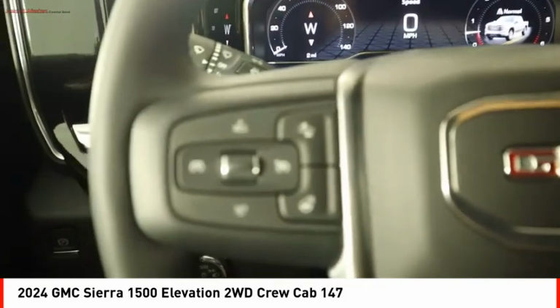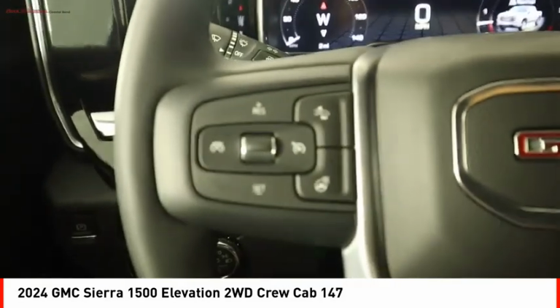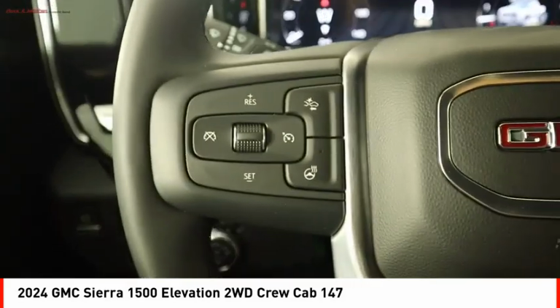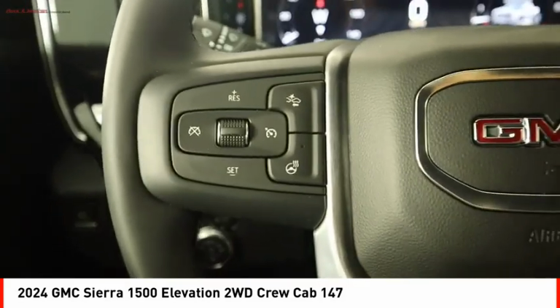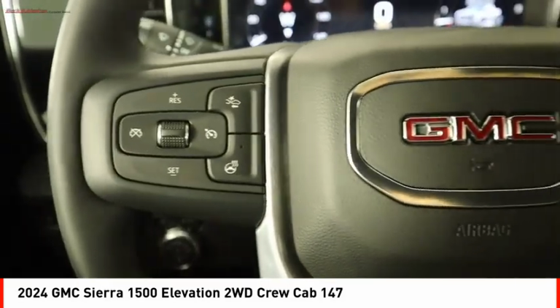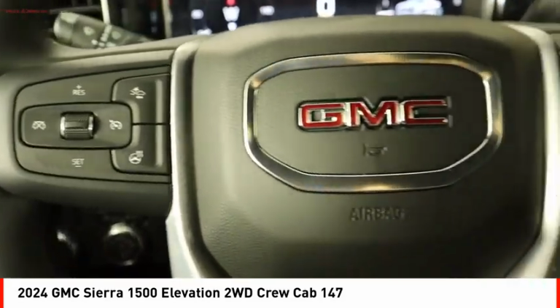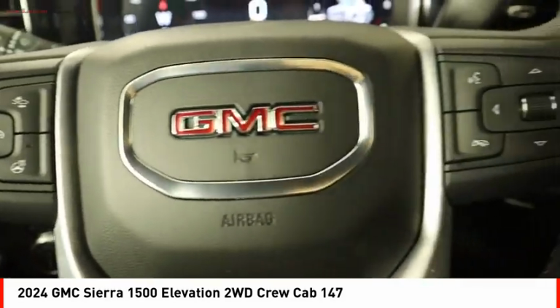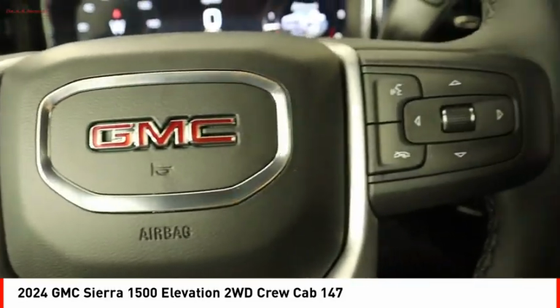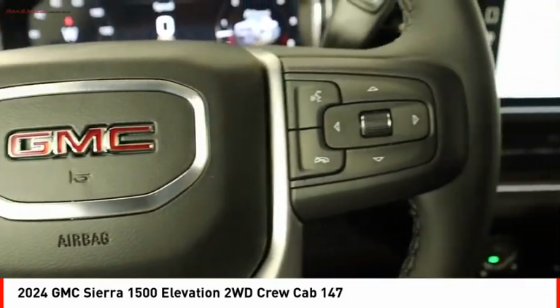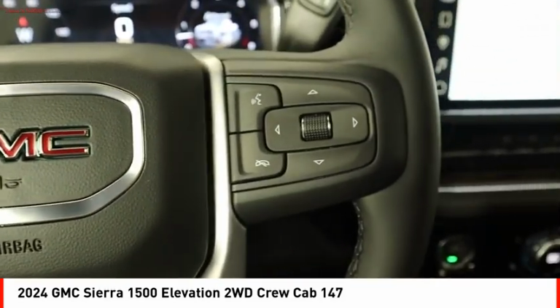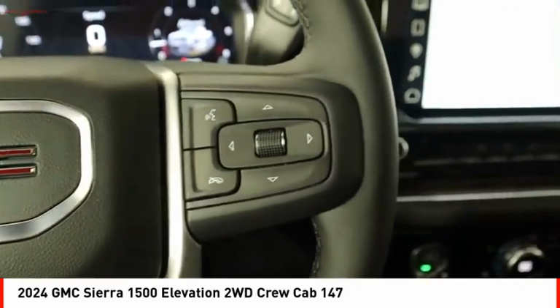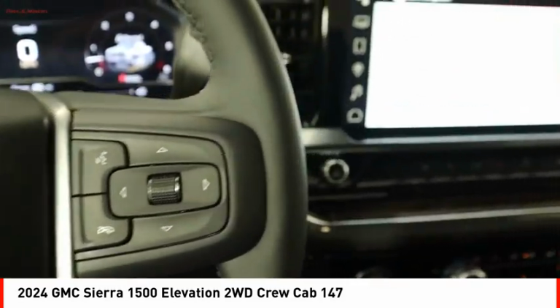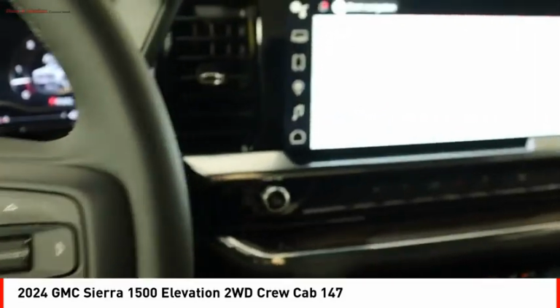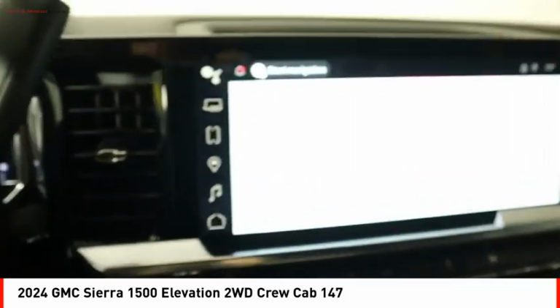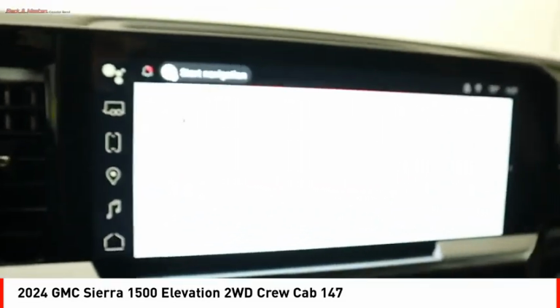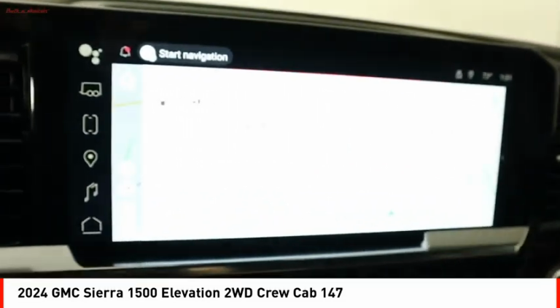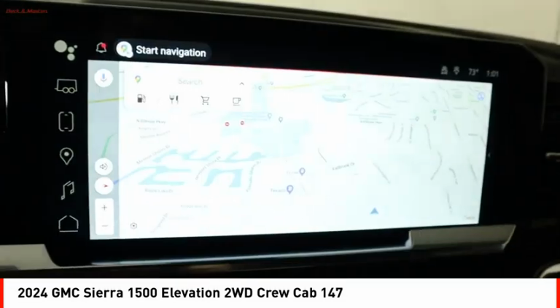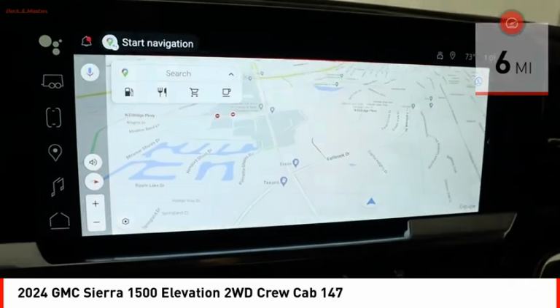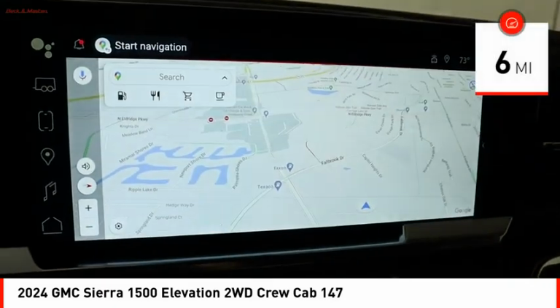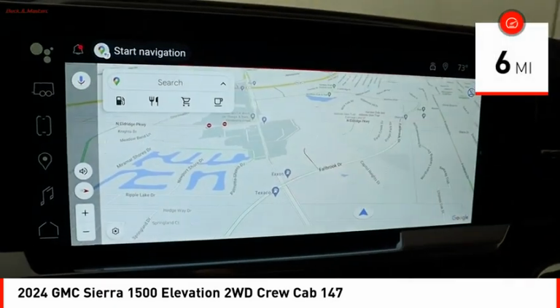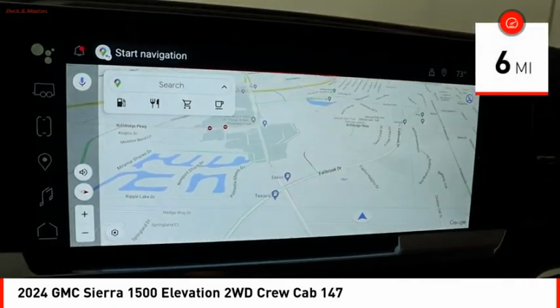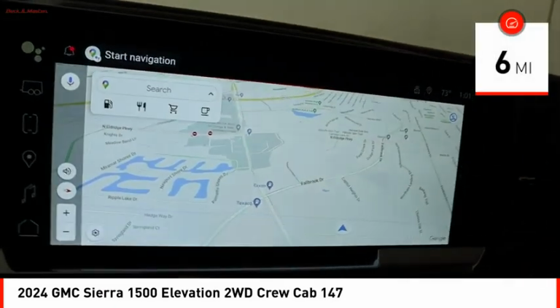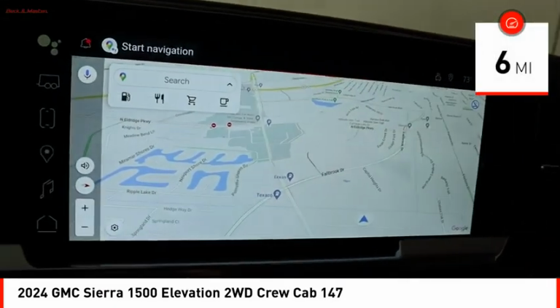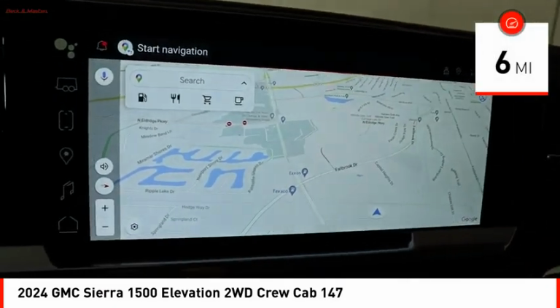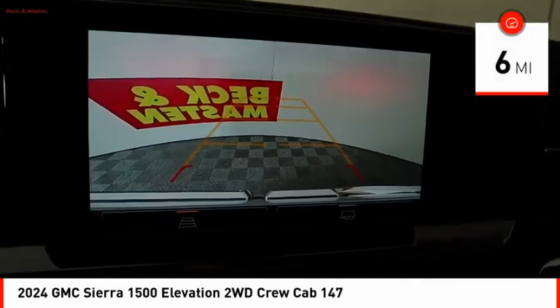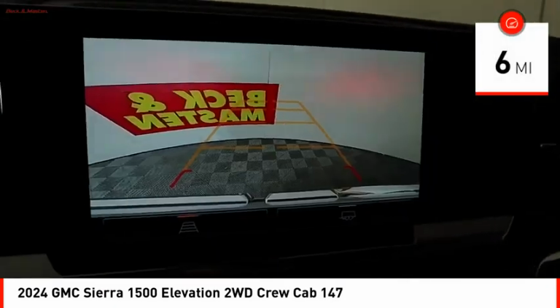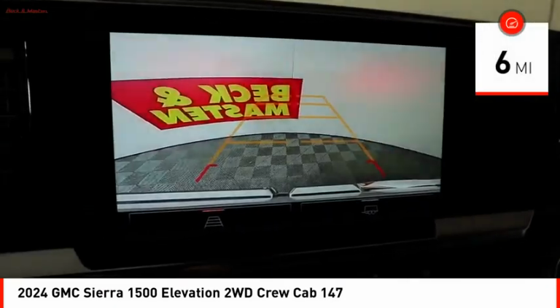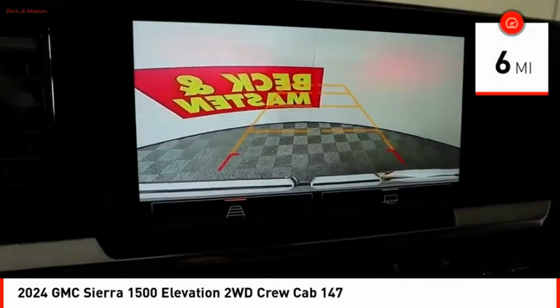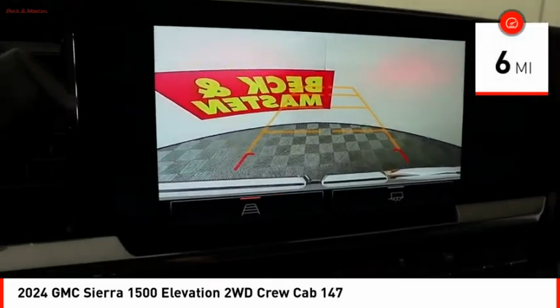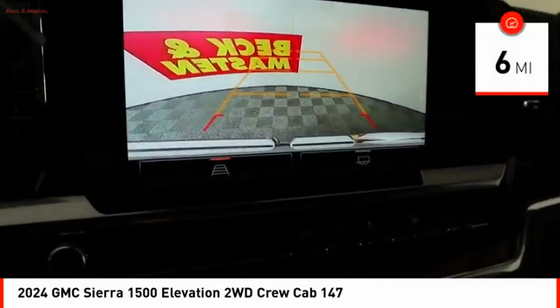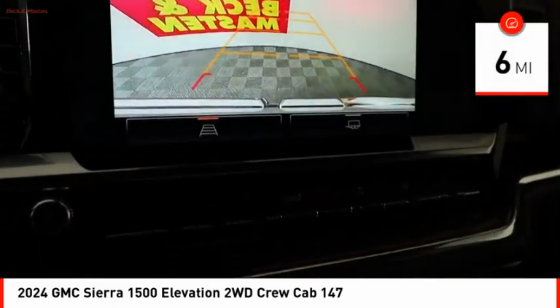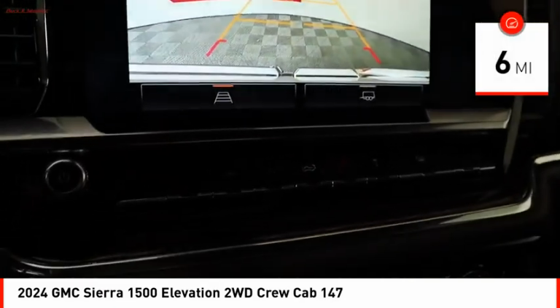Power and advanced technology can both be found in this fantastic truck. This vehicle has less than 100 miles. Here are some of this vehicle's great options.